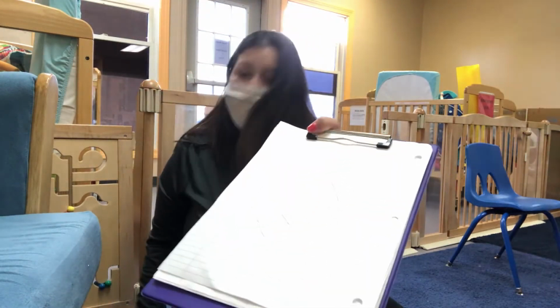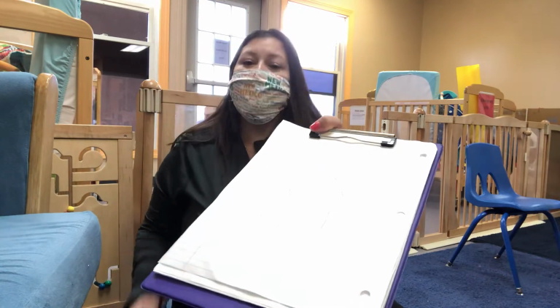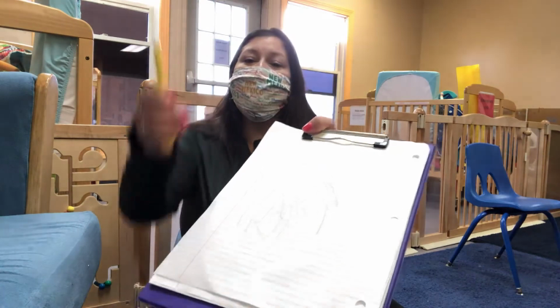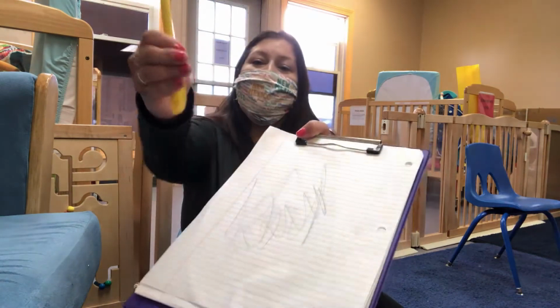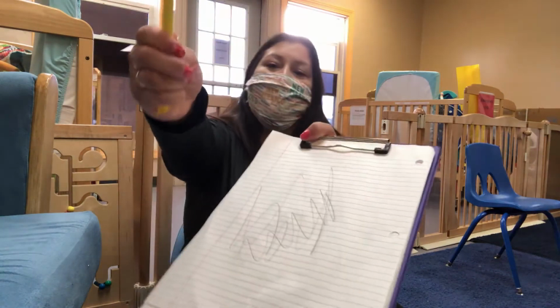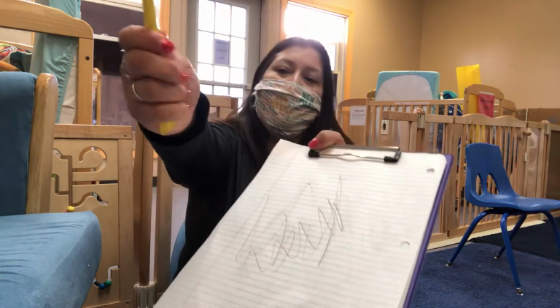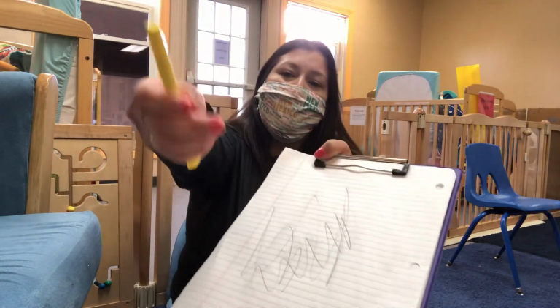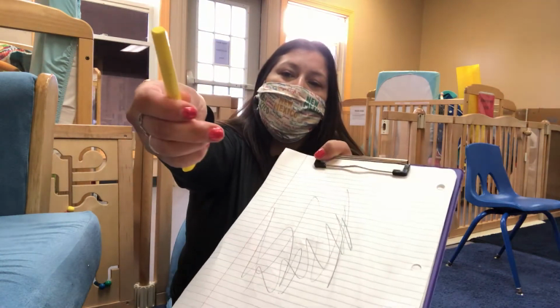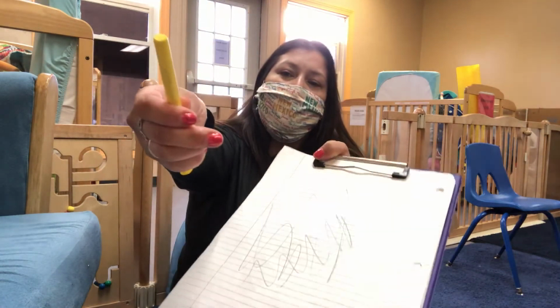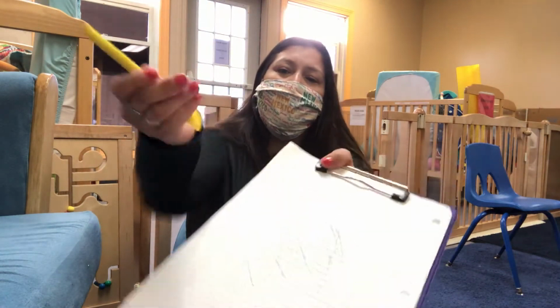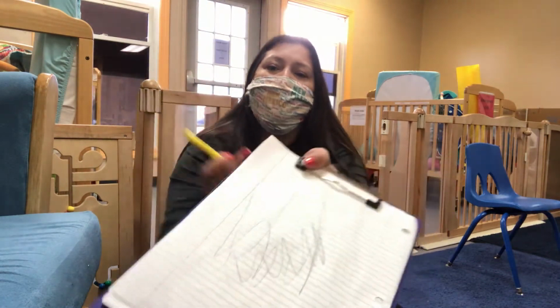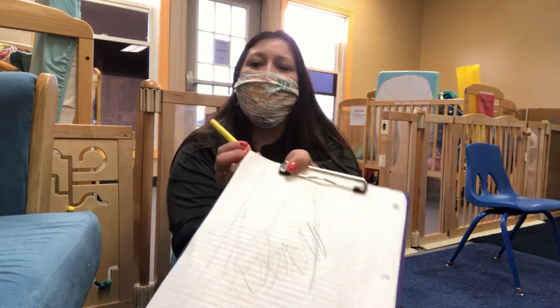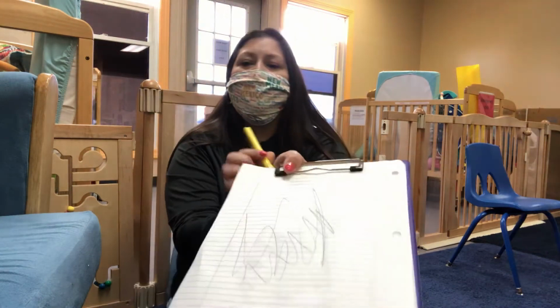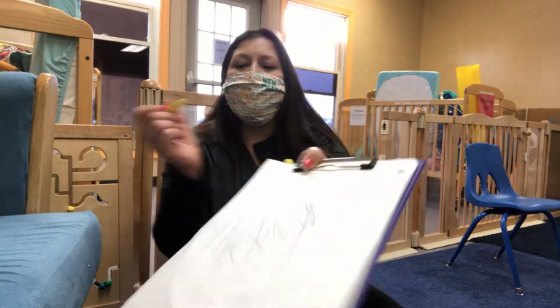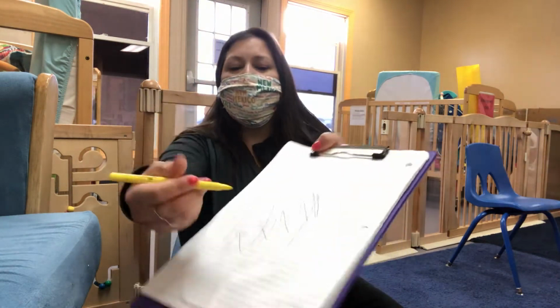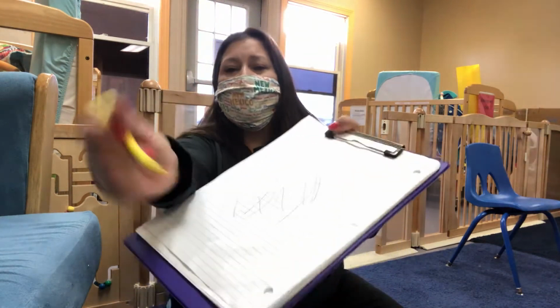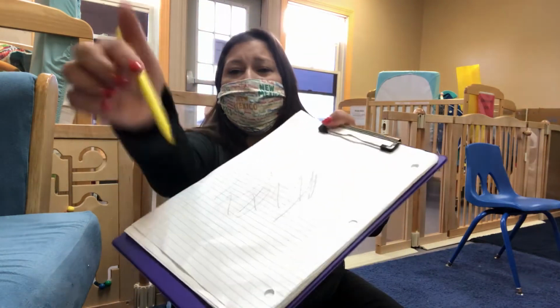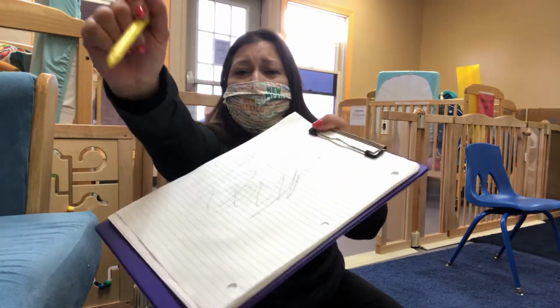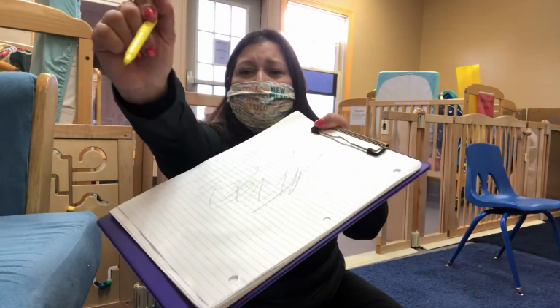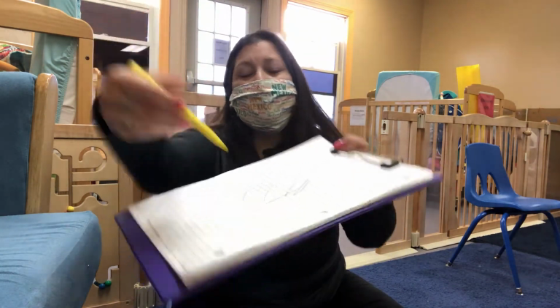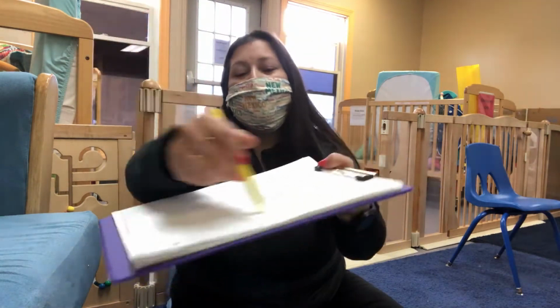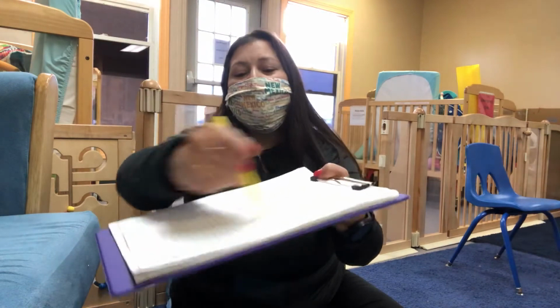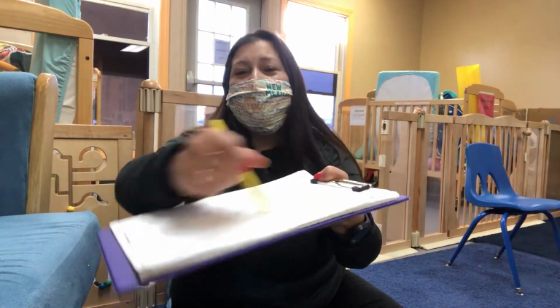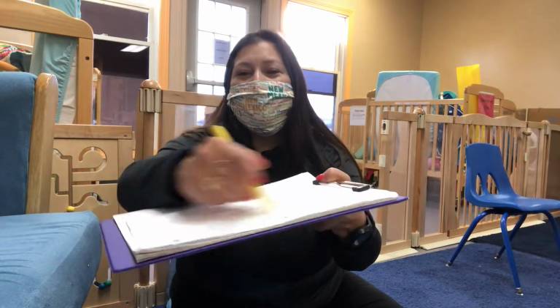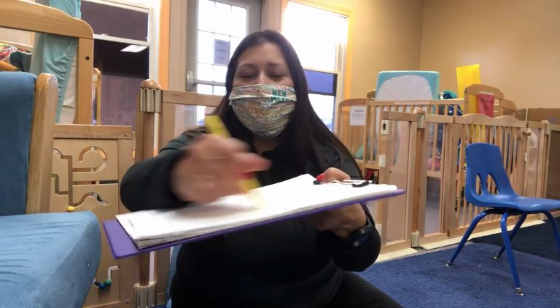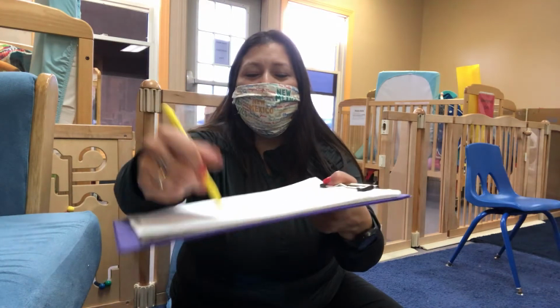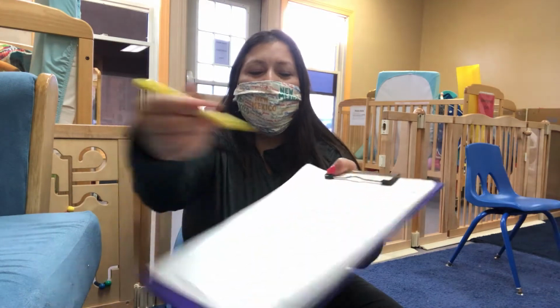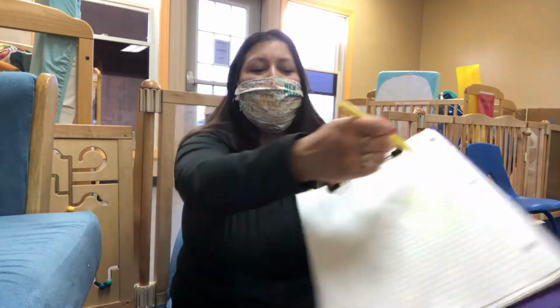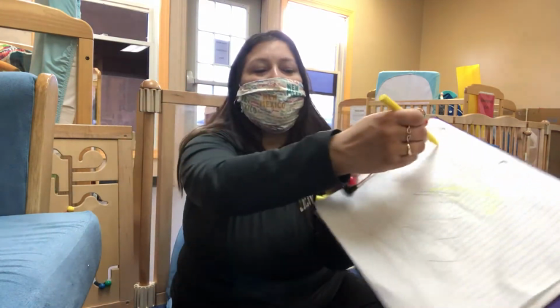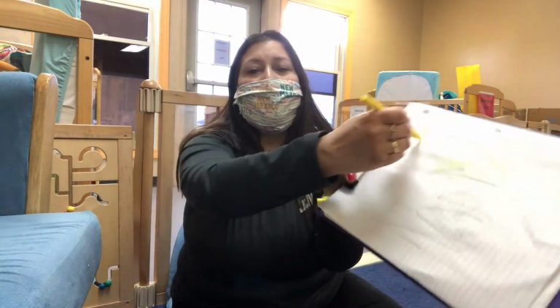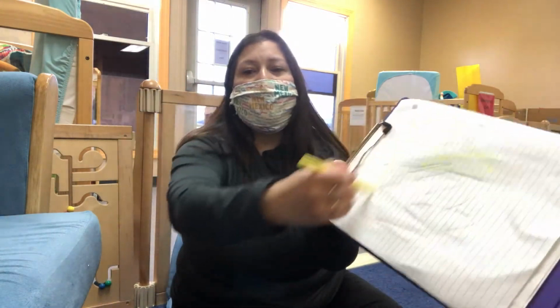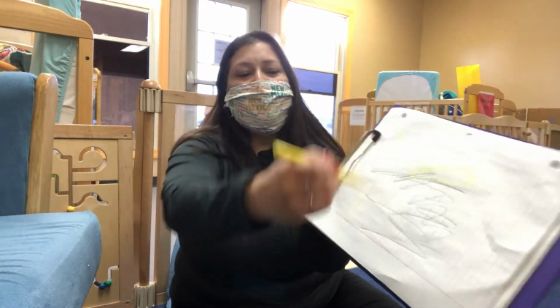Some of you might even have markers. Make sure that lid's off. Scribble, scribble. You can make lines.